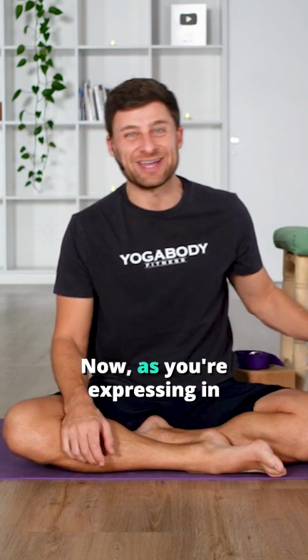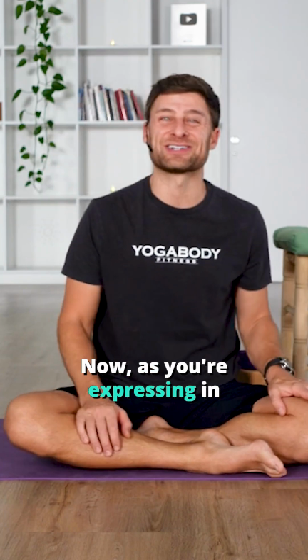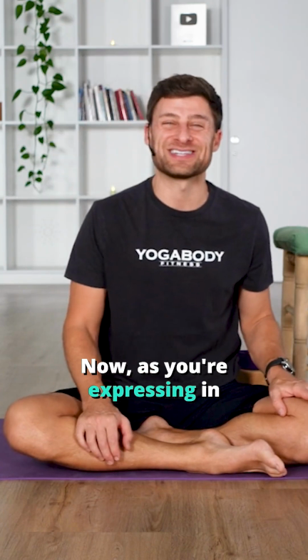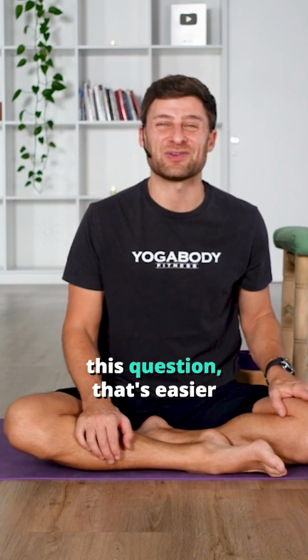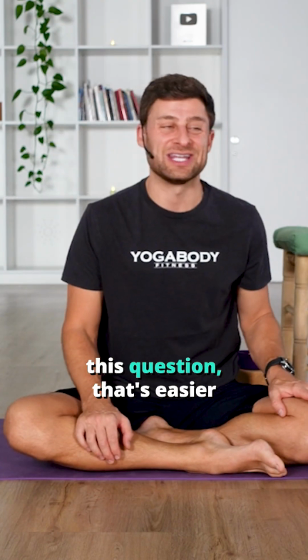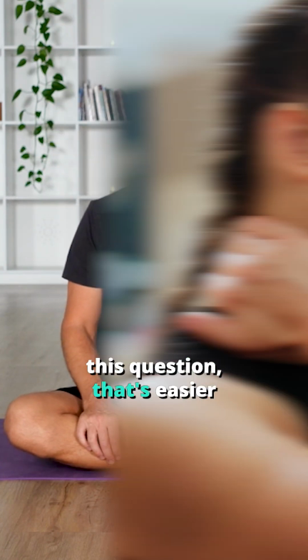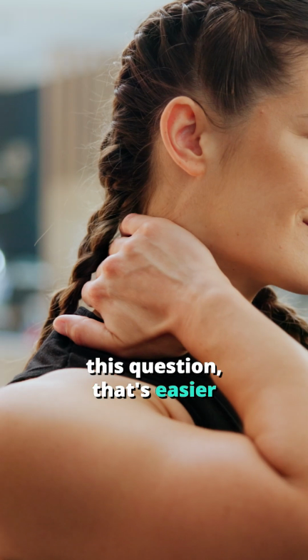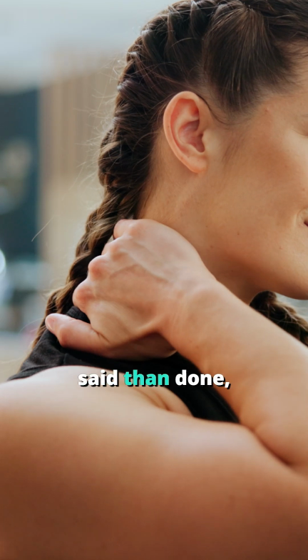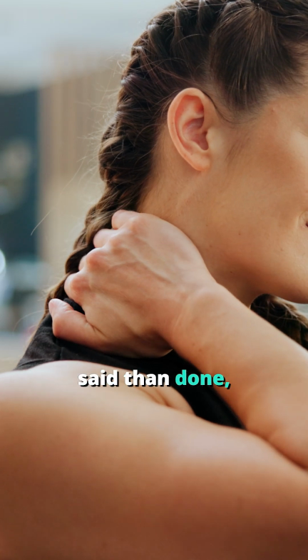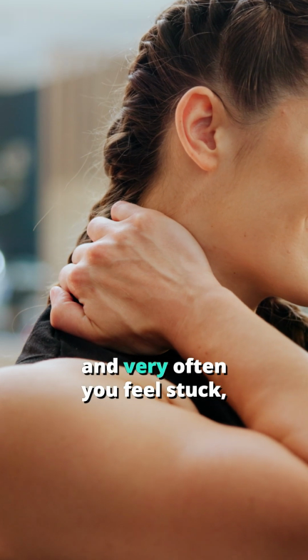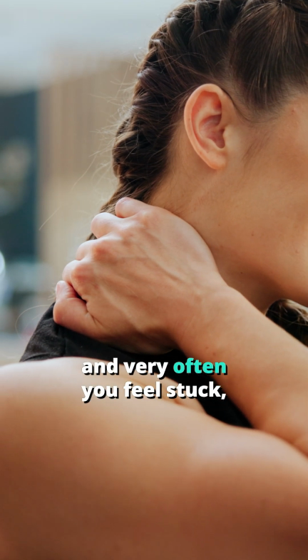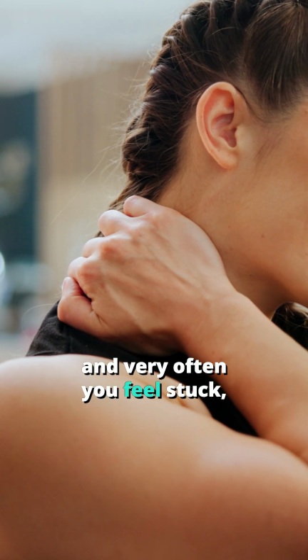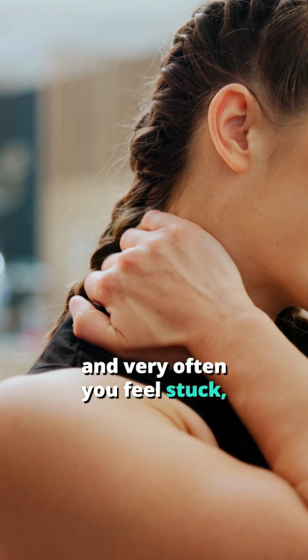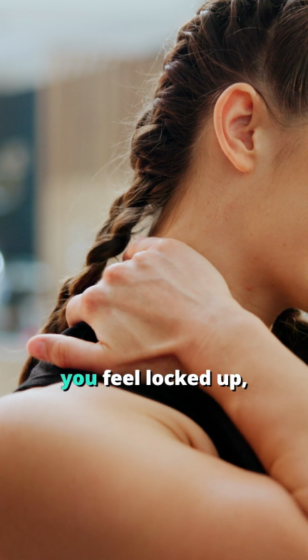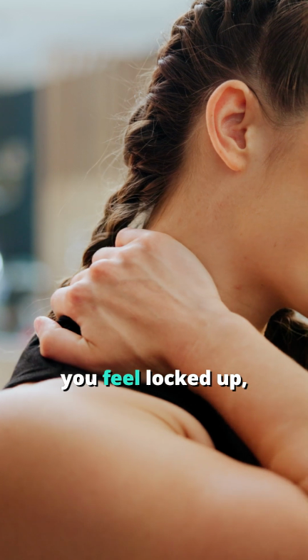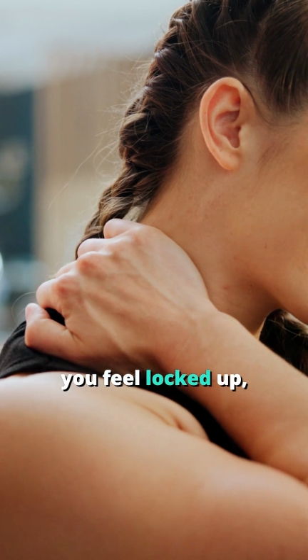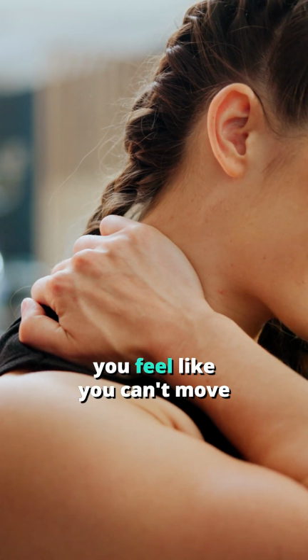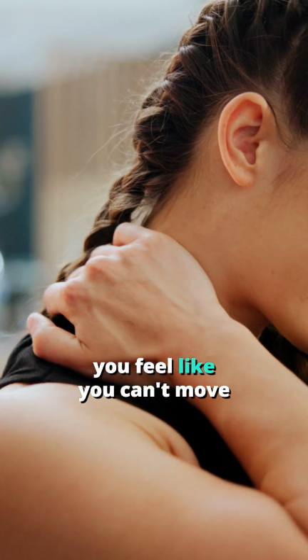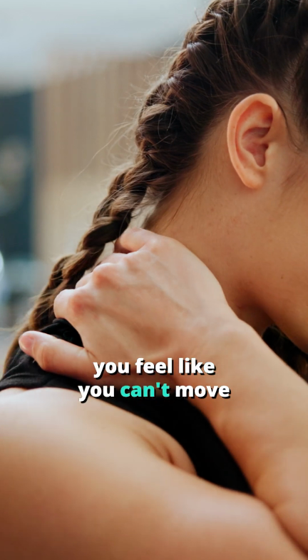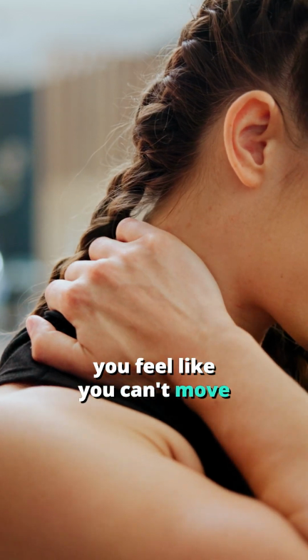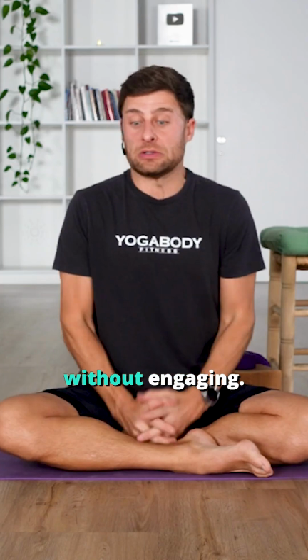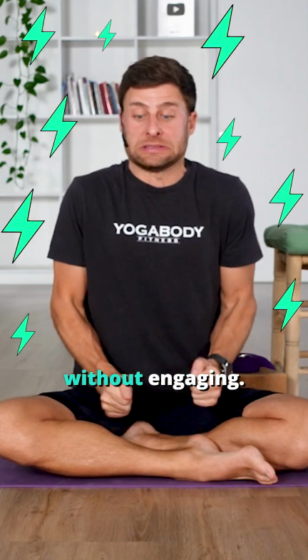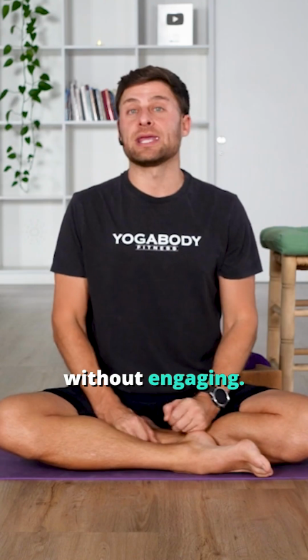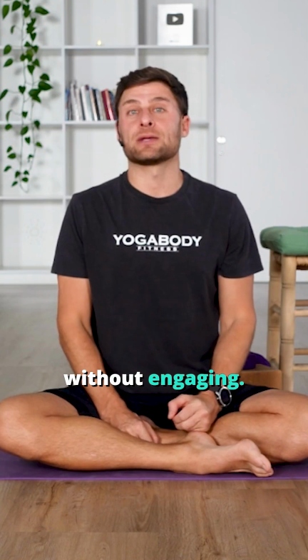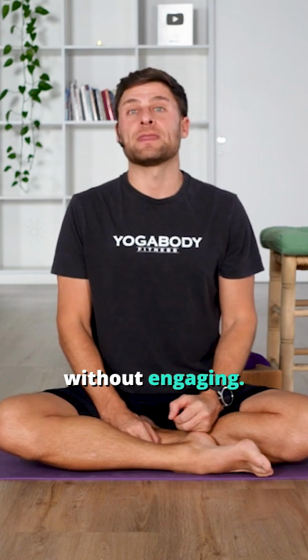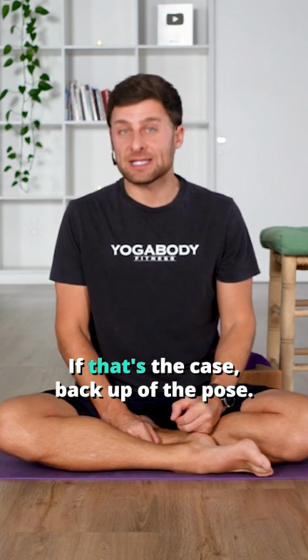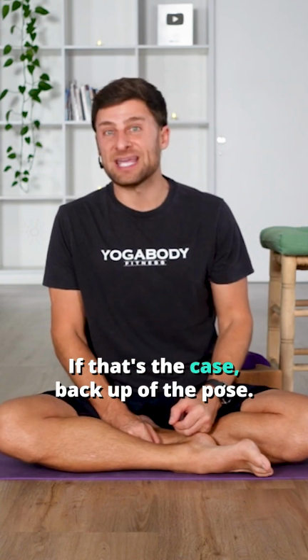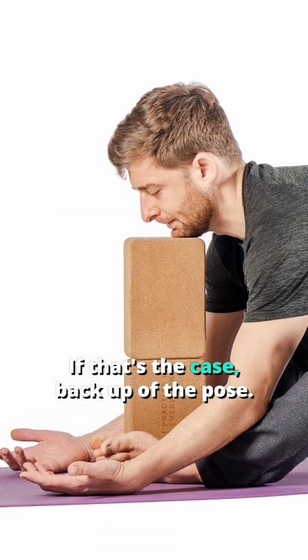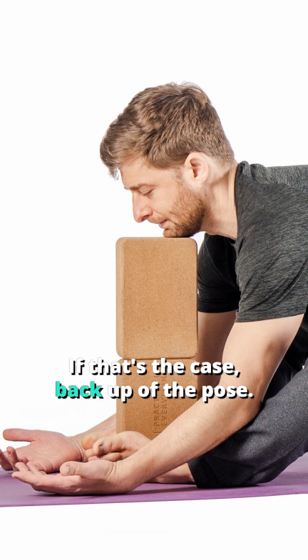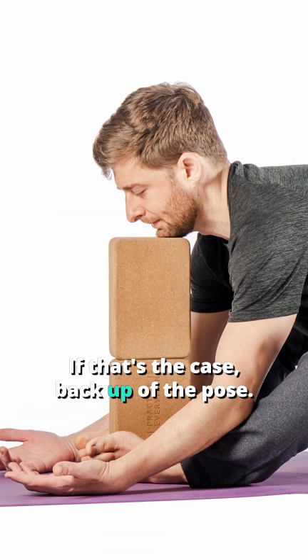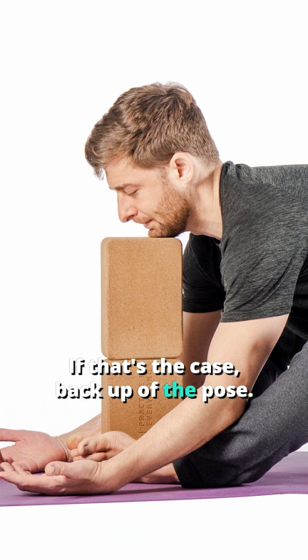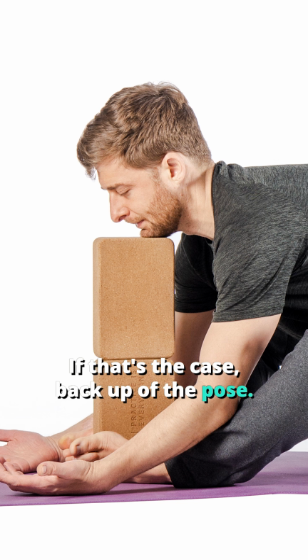Now, as you're expressing in this question, that's easier said than done, and very often you feel stuck, you feel locked up, you feel like you can't move without engaging. If that's the case, back up out of the pose.